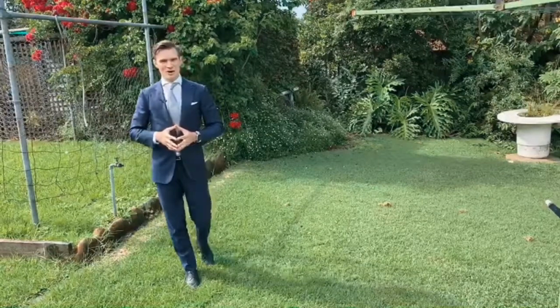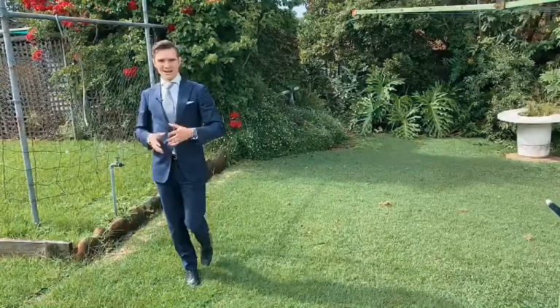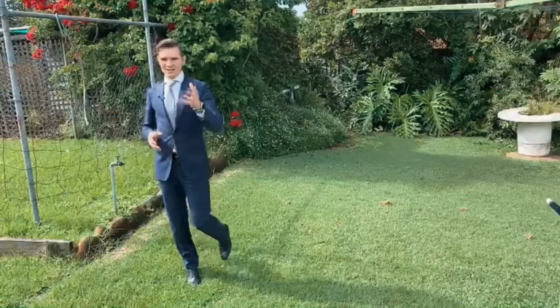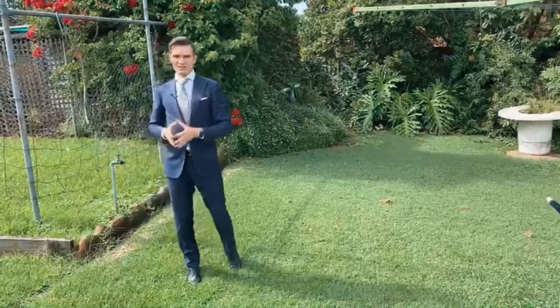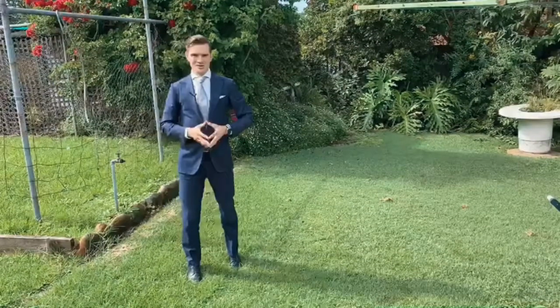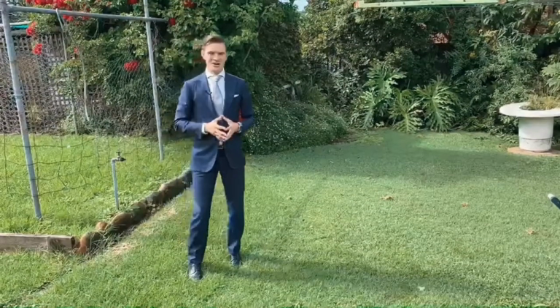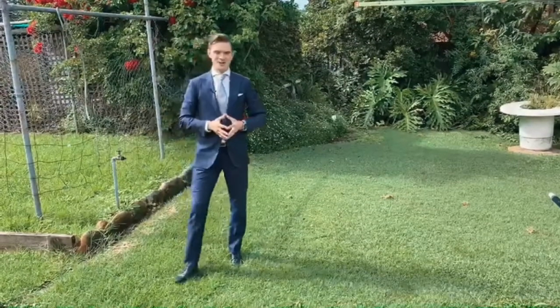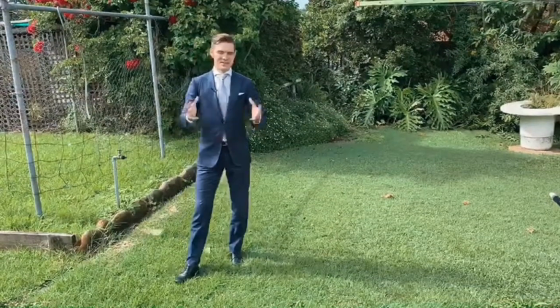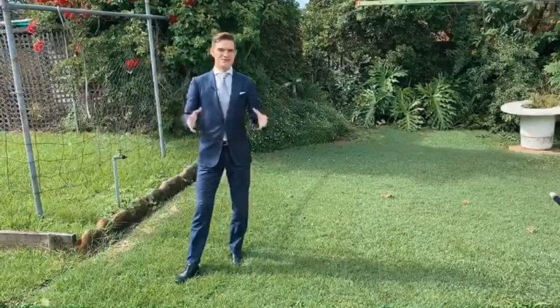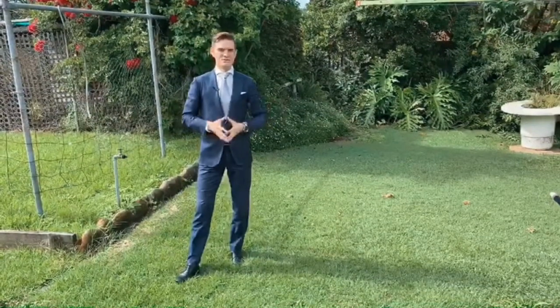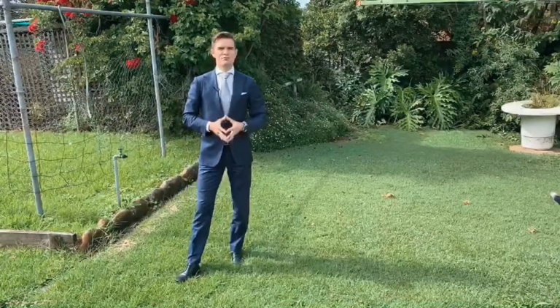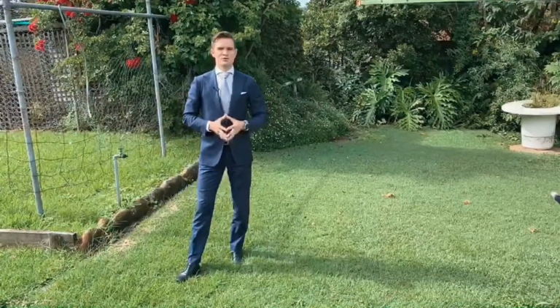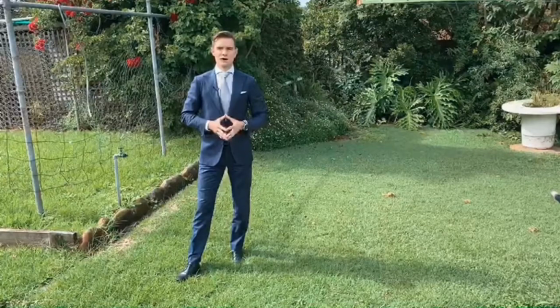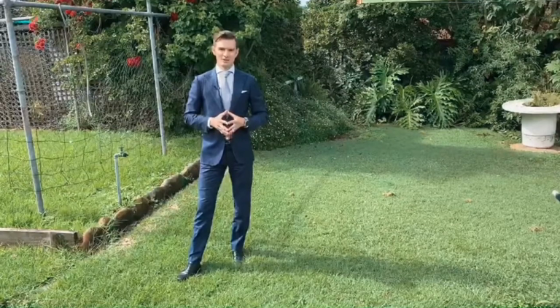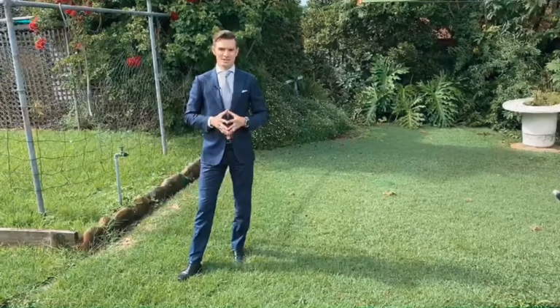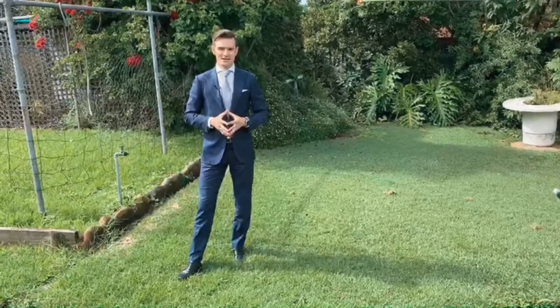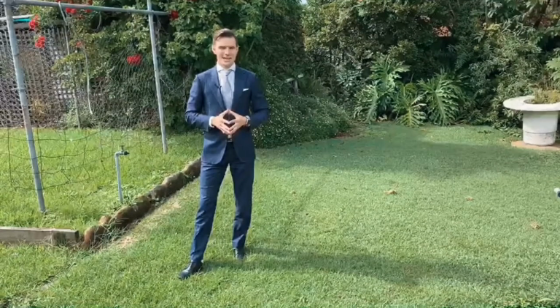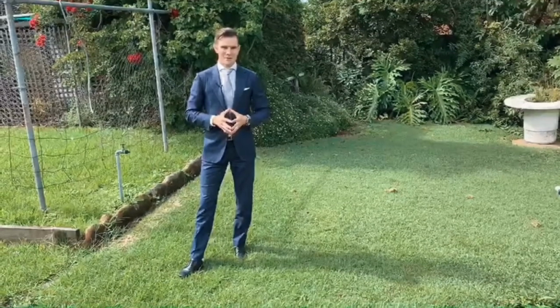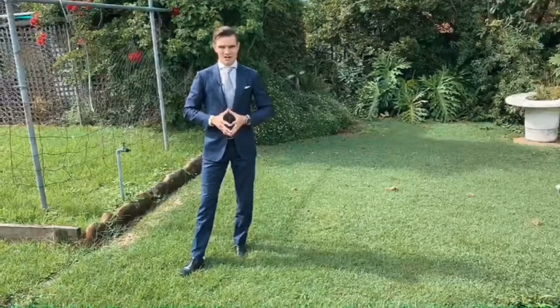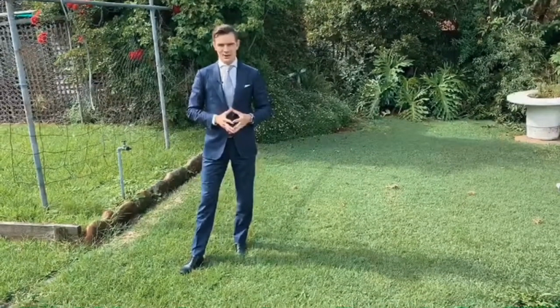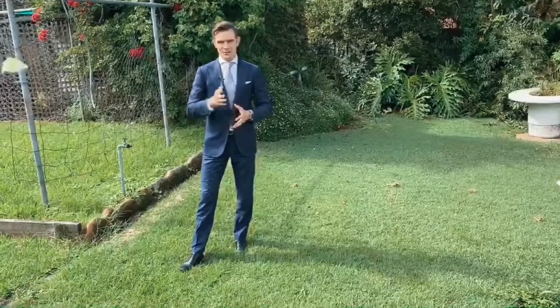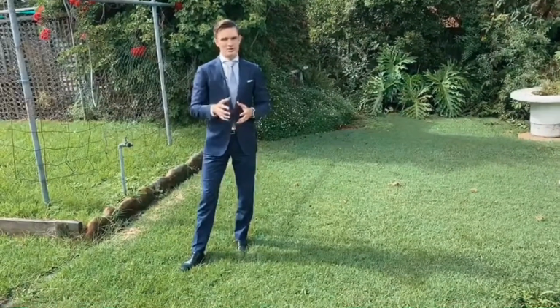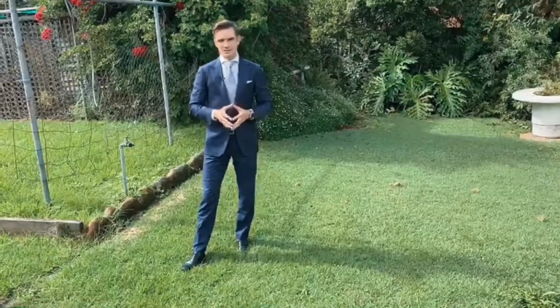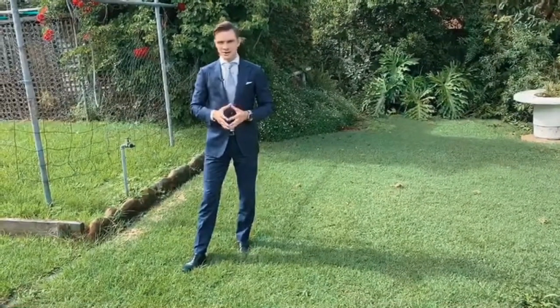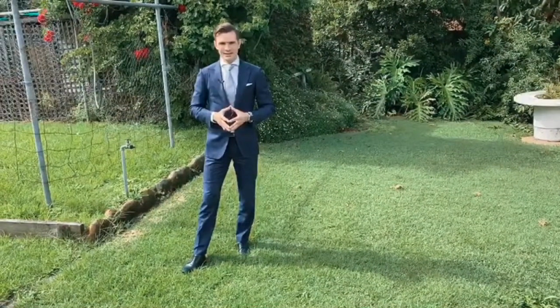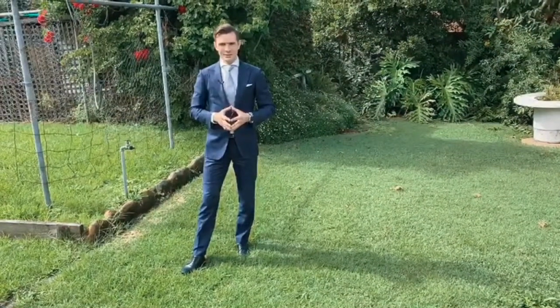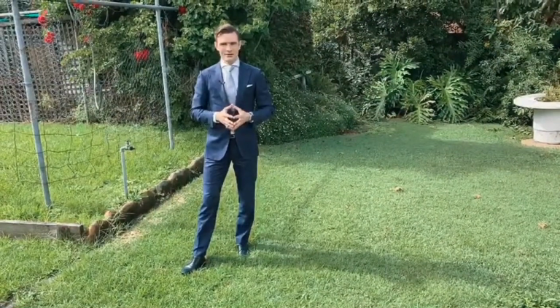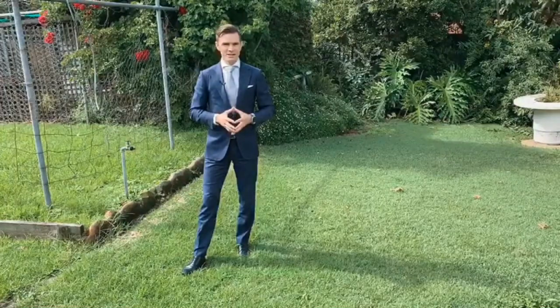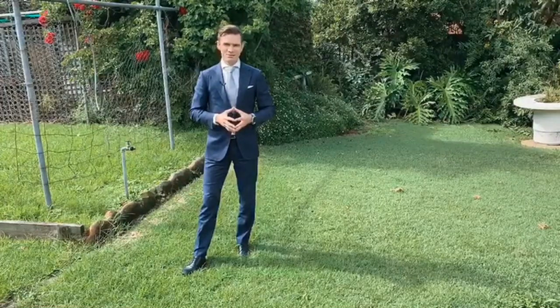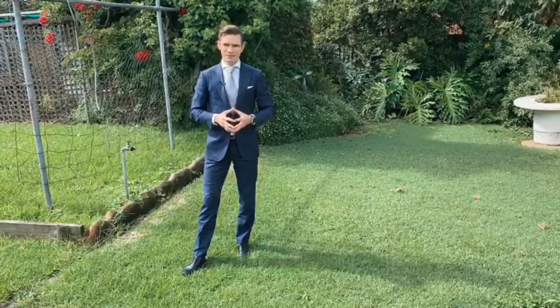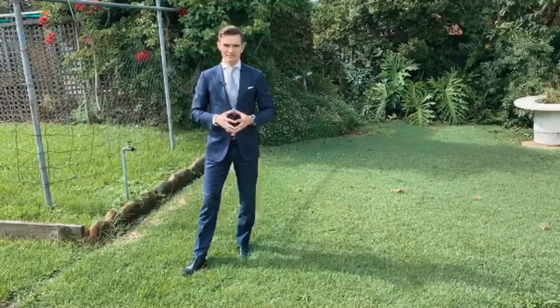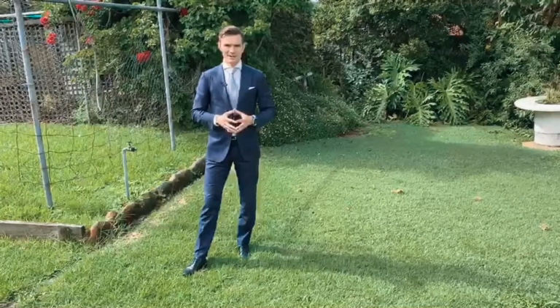Thank you for joining me on this walkthrough of 127 Kent Road, Marsfield. Please contact me directly so we can arrange a private viewing. Bye for now.